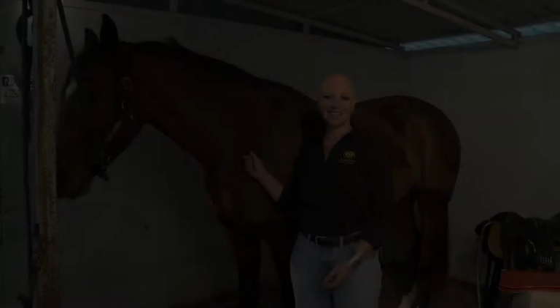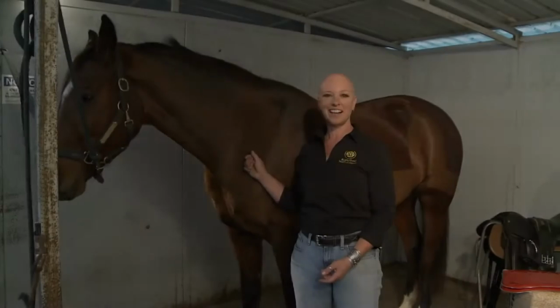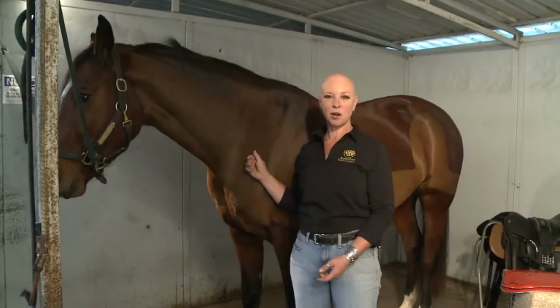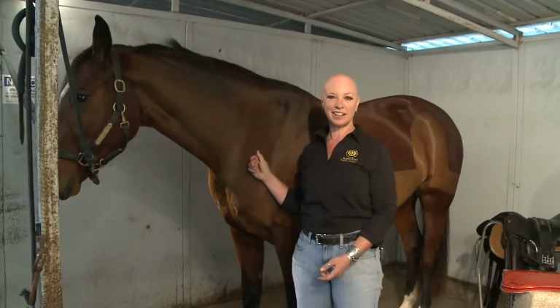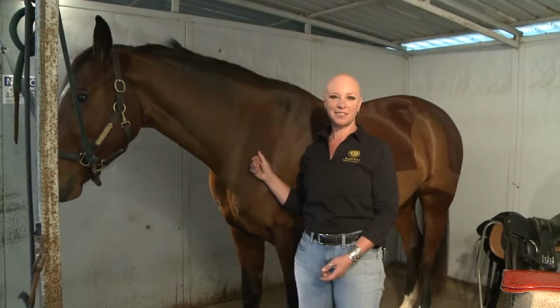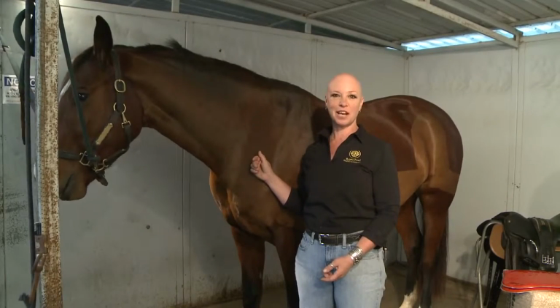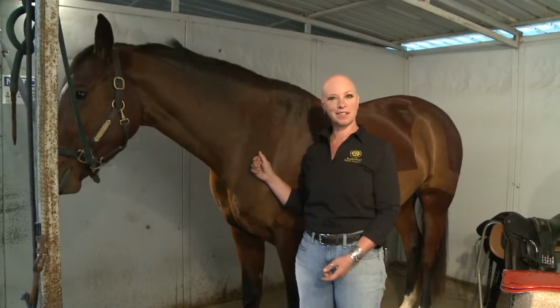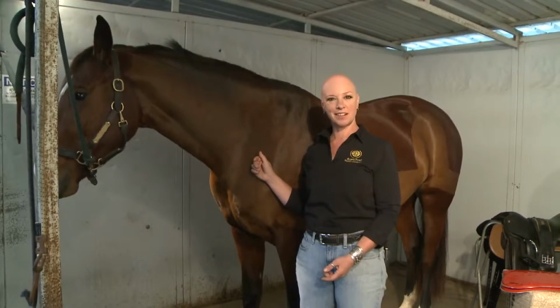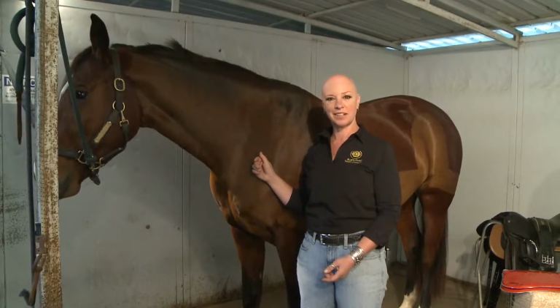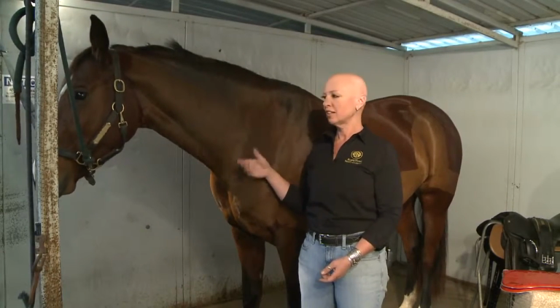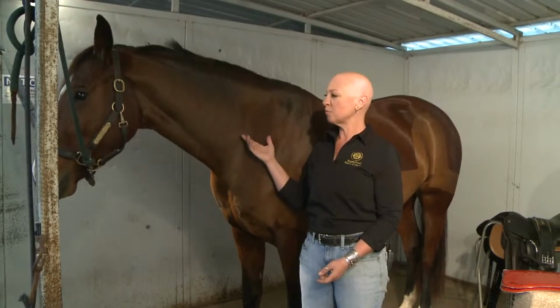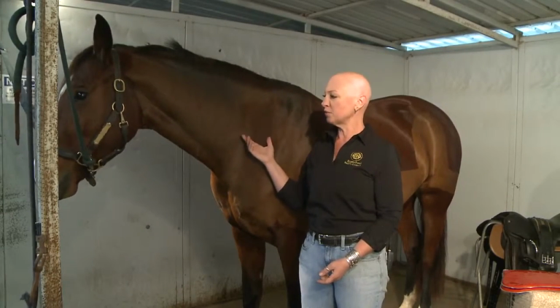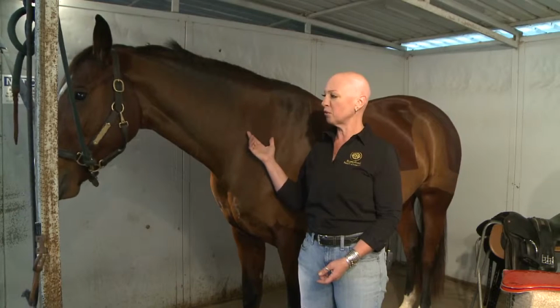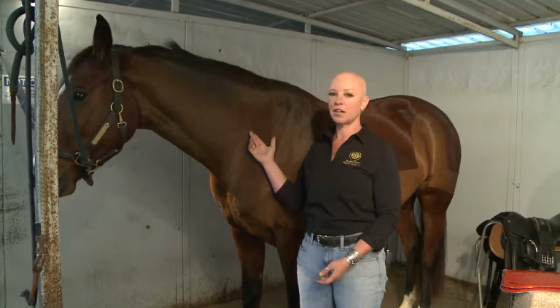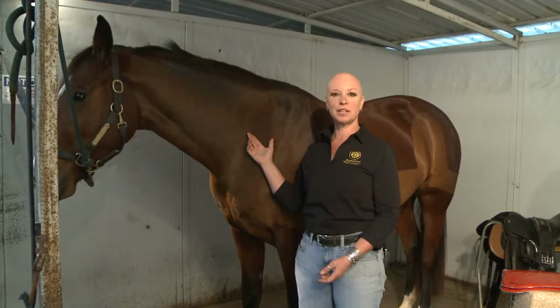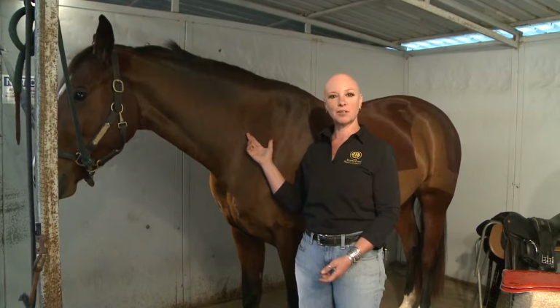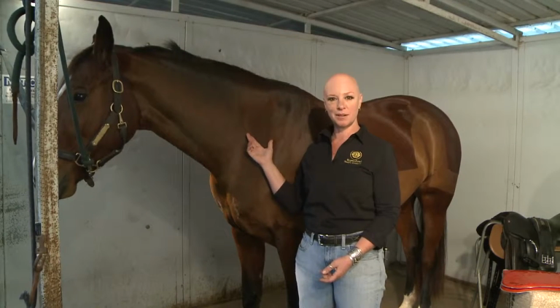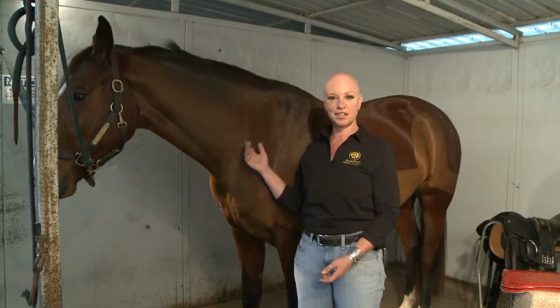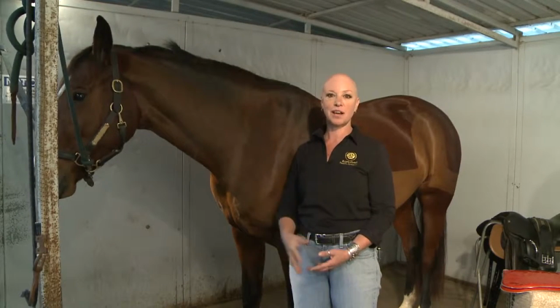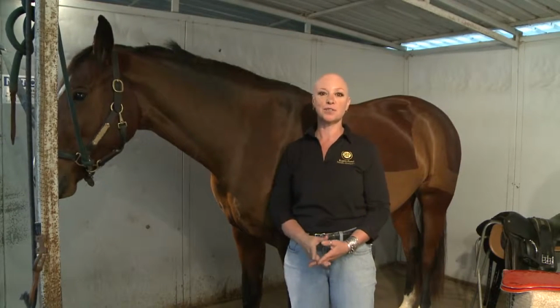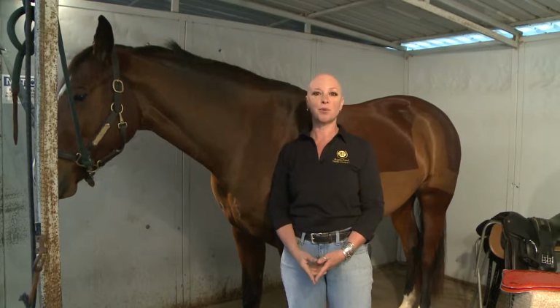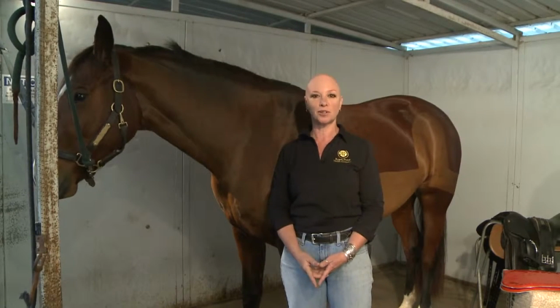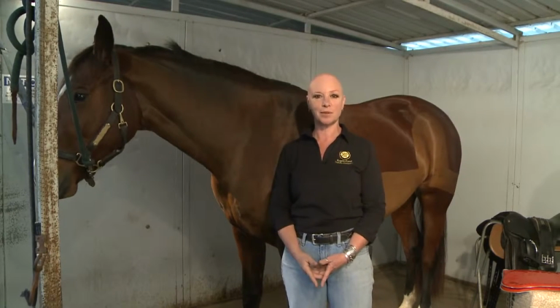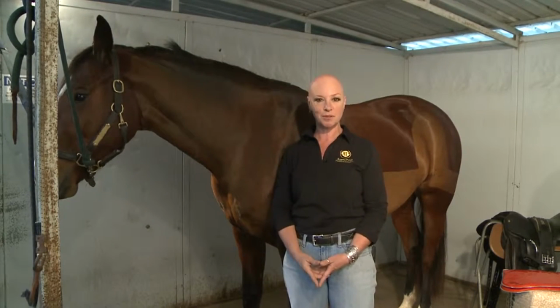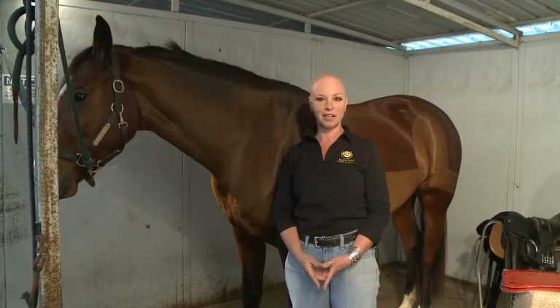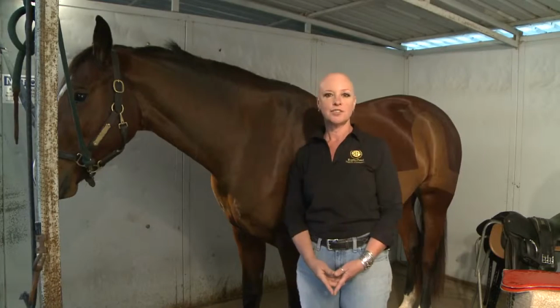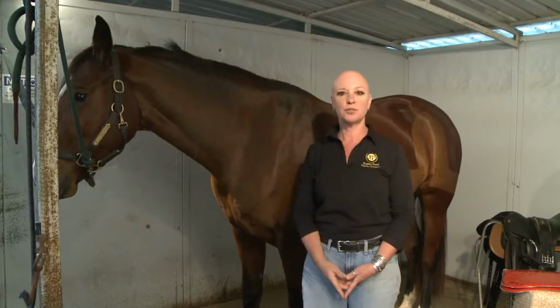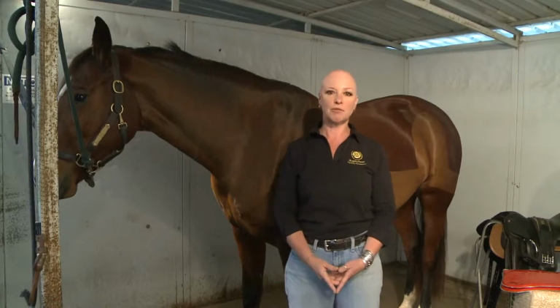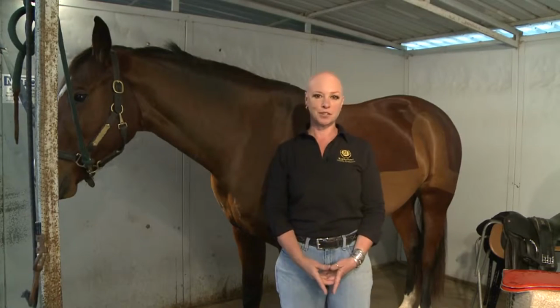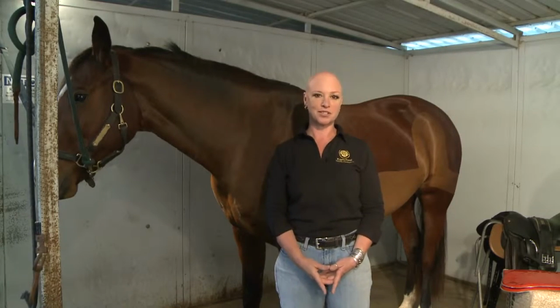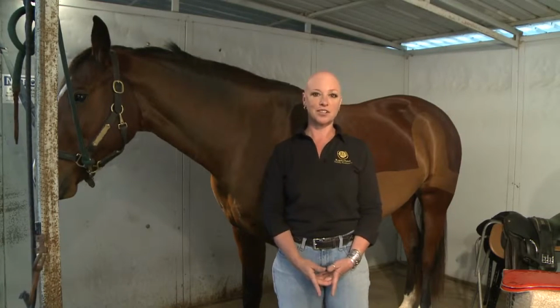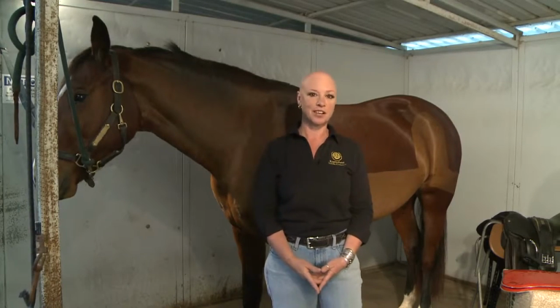Hi, I'm Carmi Weininger with the Reactor Panel Saddle Company. This is Bijou, my horse, and we are going to demonstrate to you how to use the Port Lewis impression pad to register the pressures under your saddle.